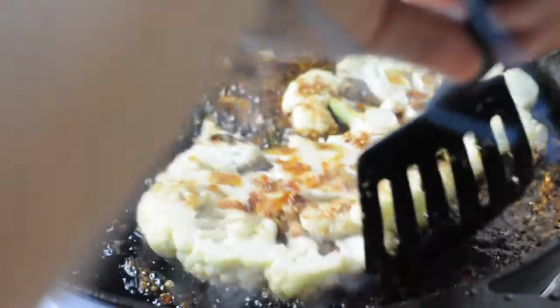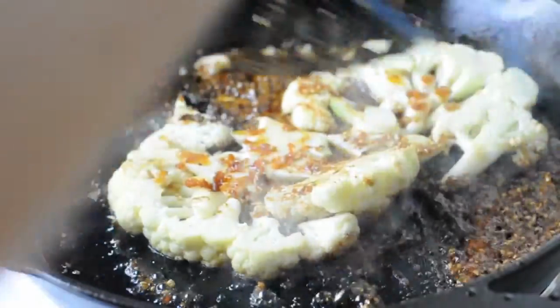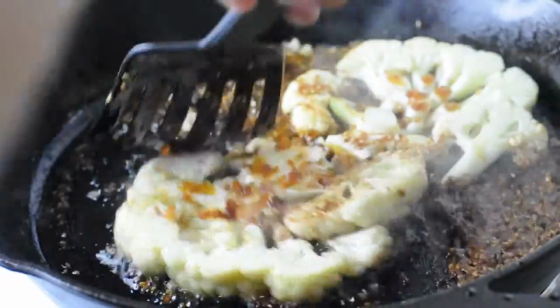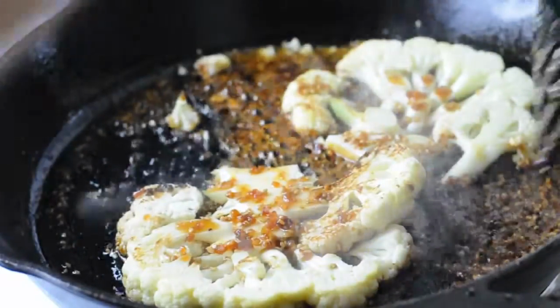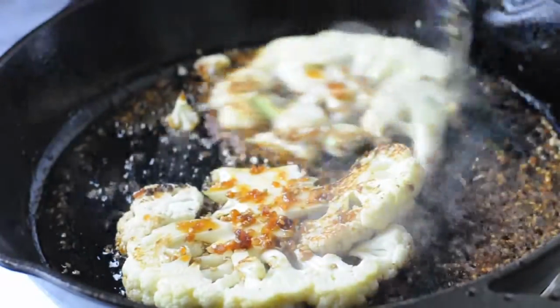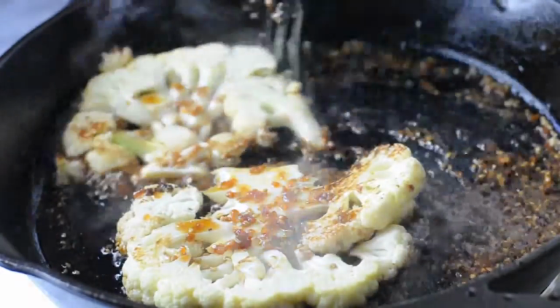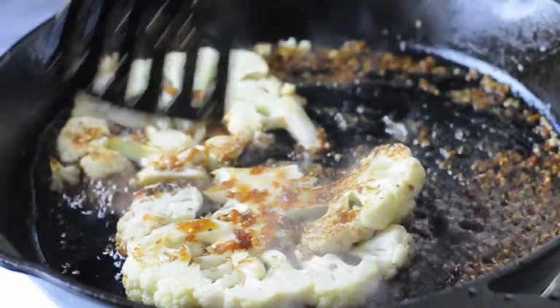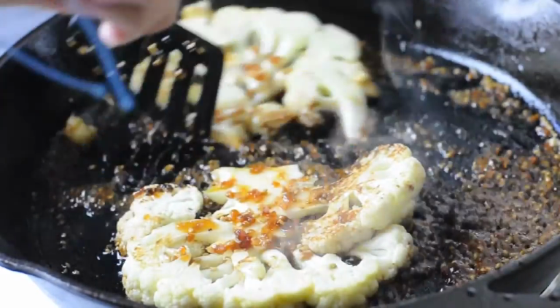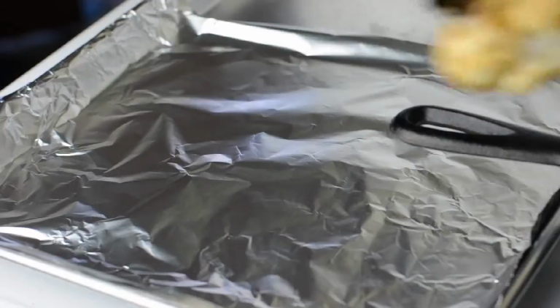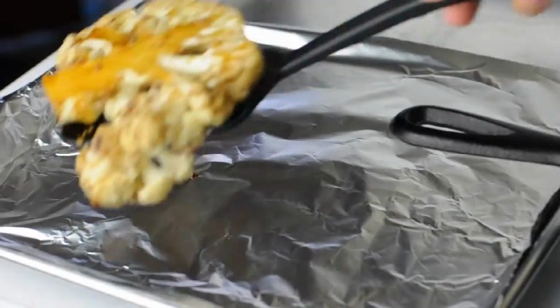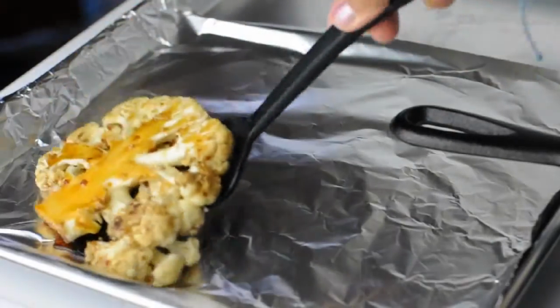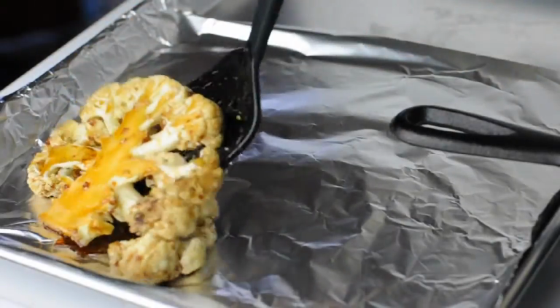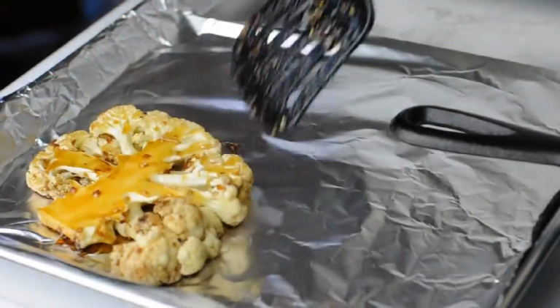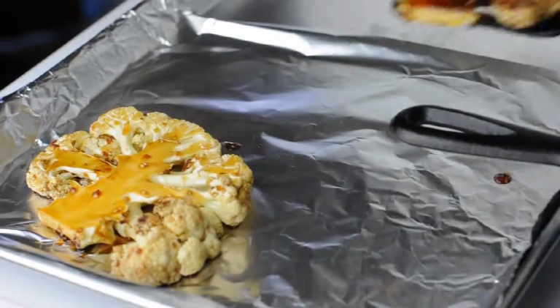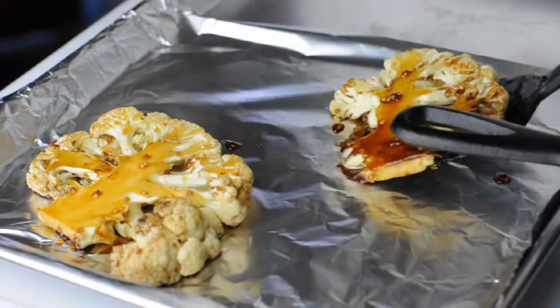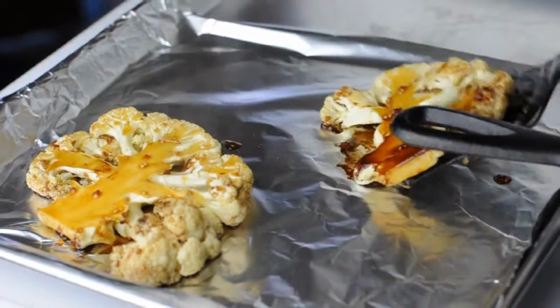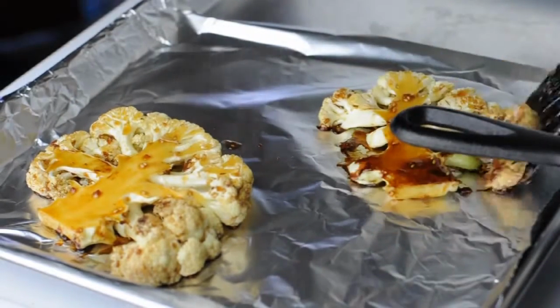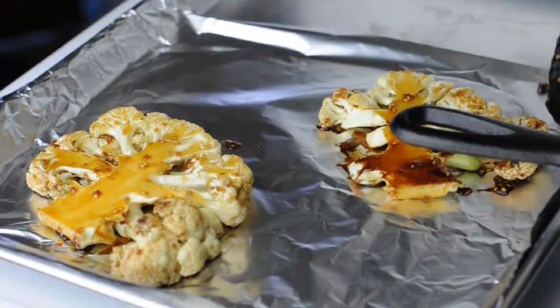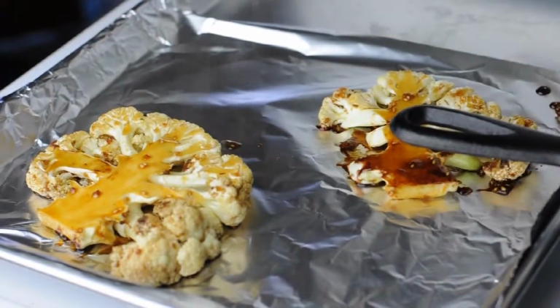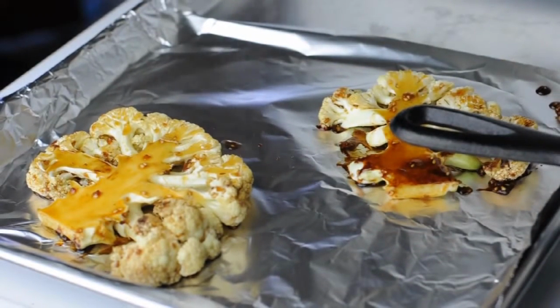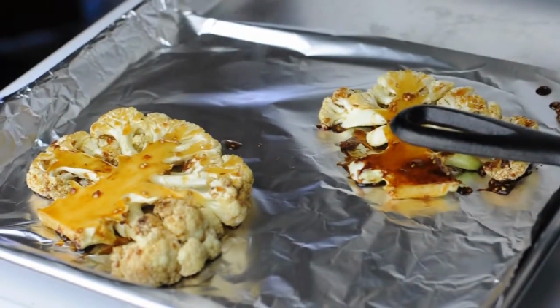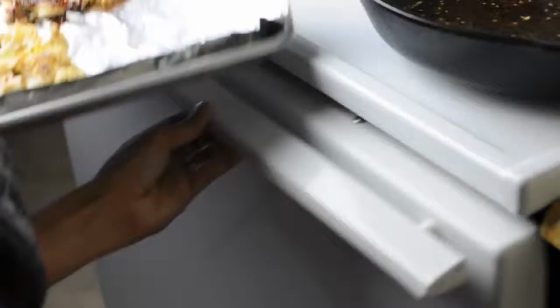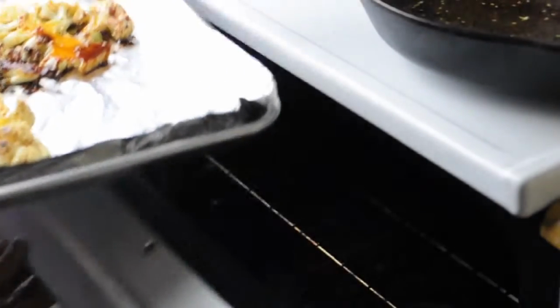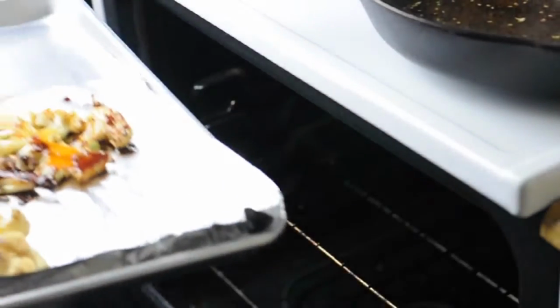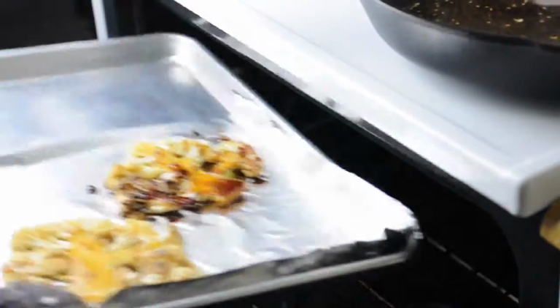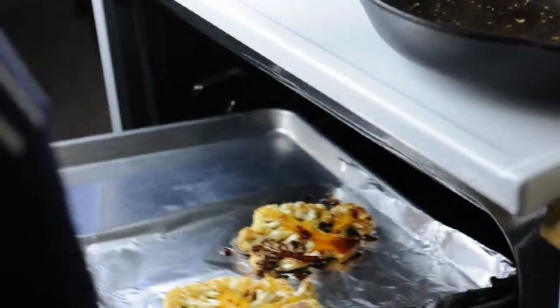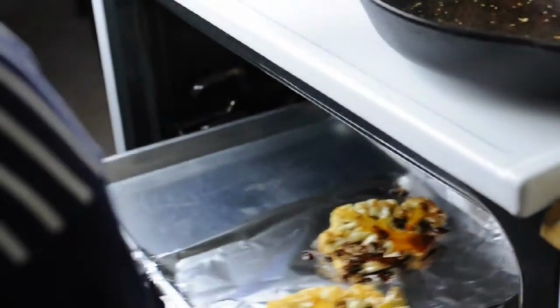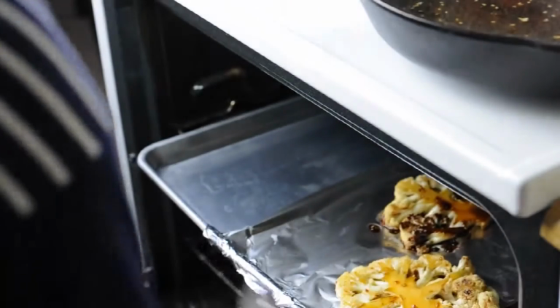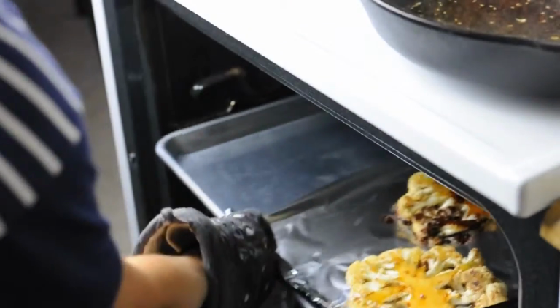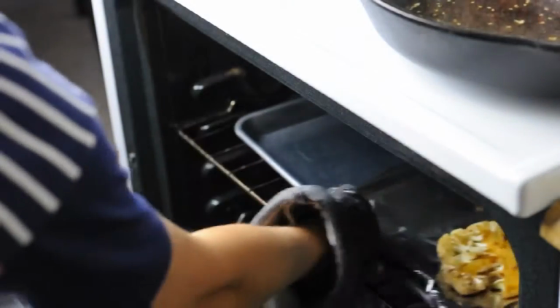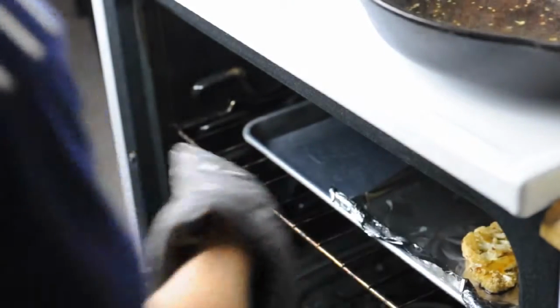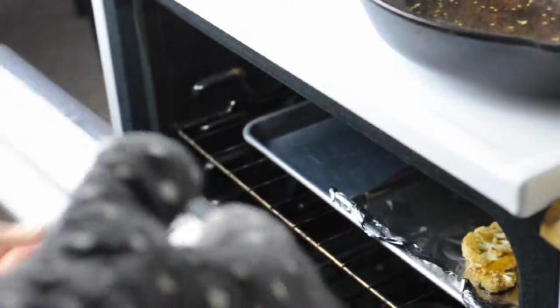Flip it over and let it sit for a few minutes before adding your teriyaki. Make sure you move the cauliflower around so it can soak up all of that teriyaki, and let it sizzle until most of the sauce has been absorbed. Then put them on a baking sheet and bake them for 15 minutes.